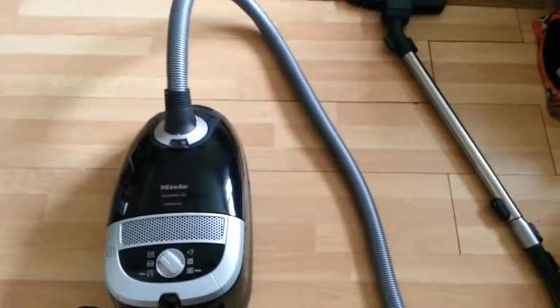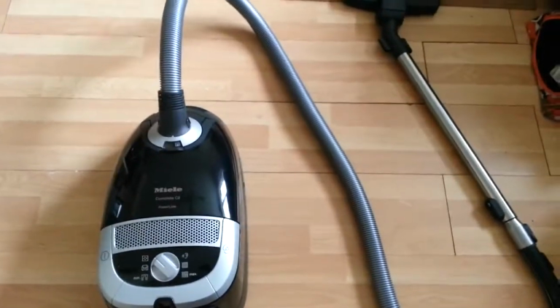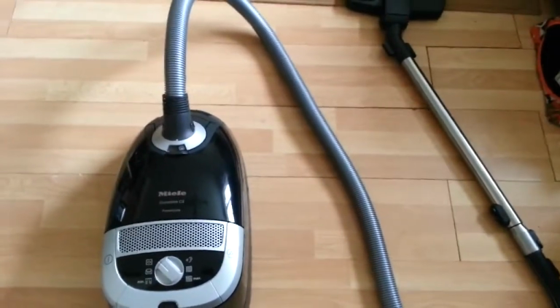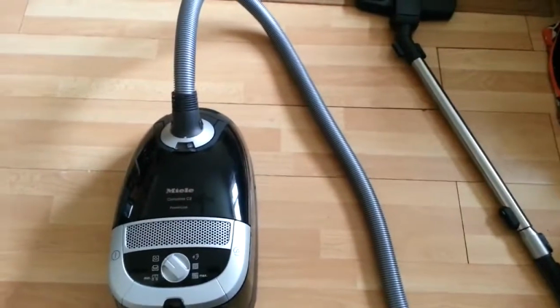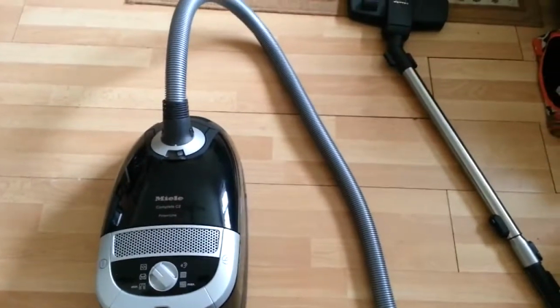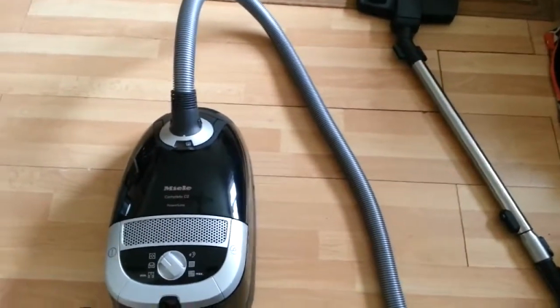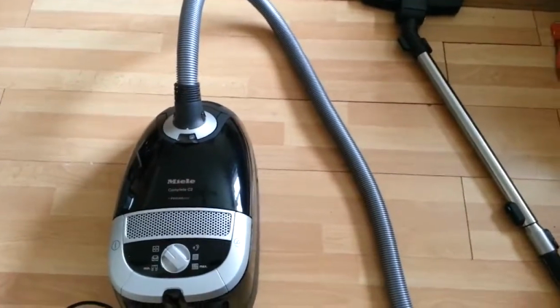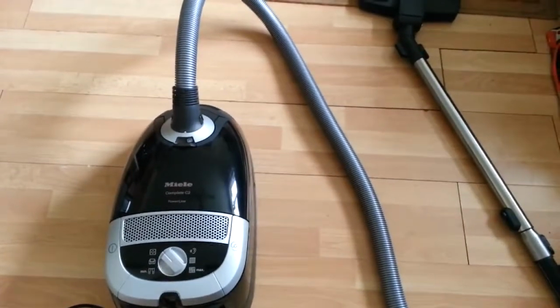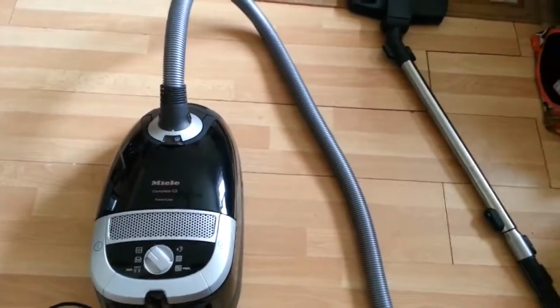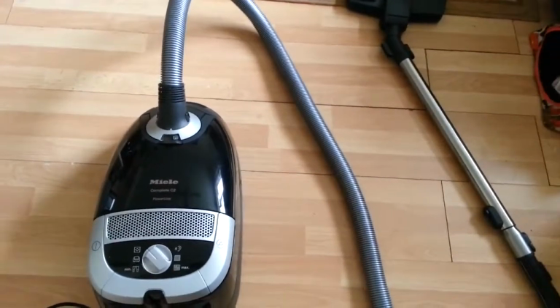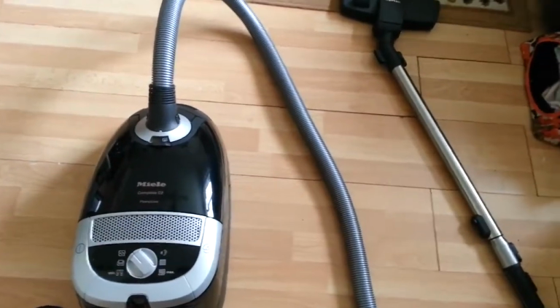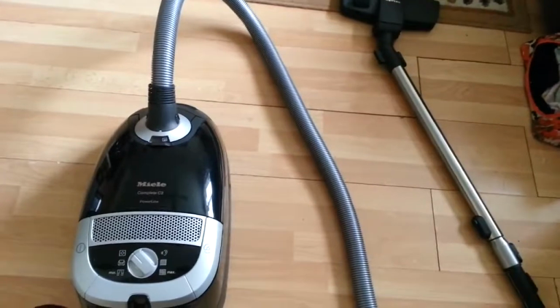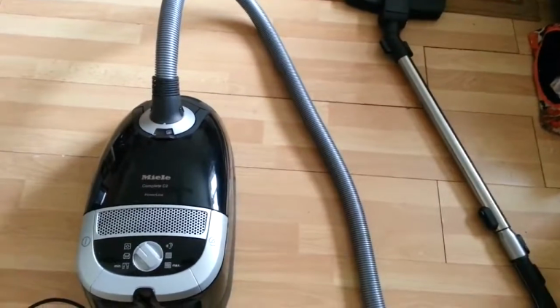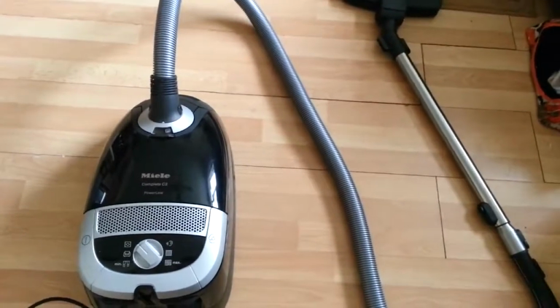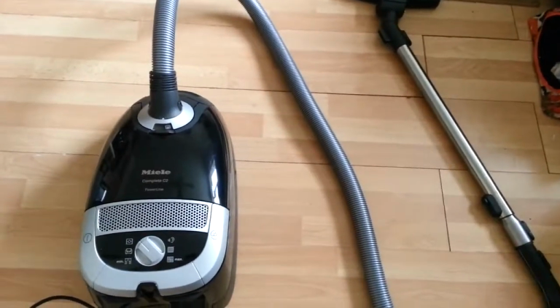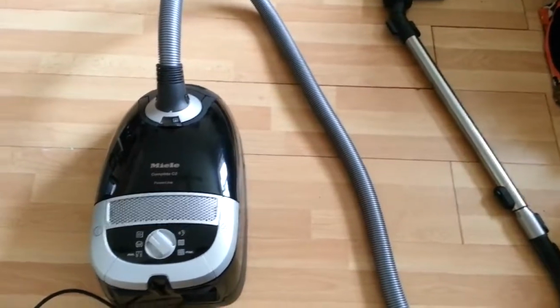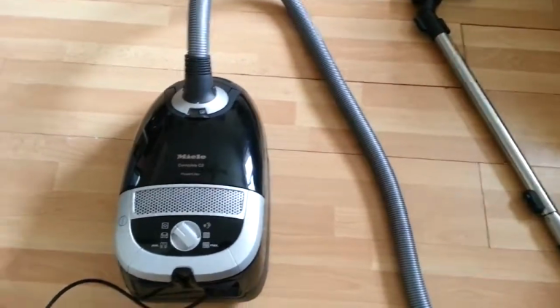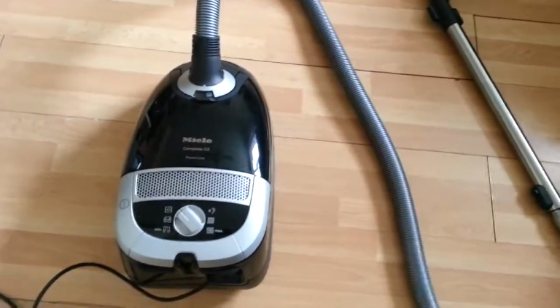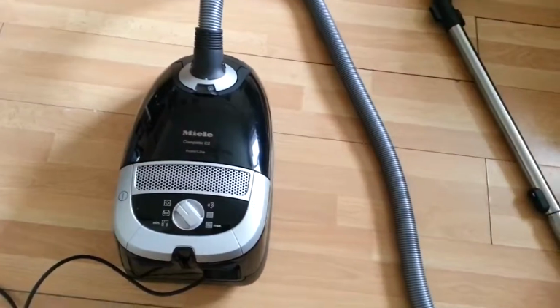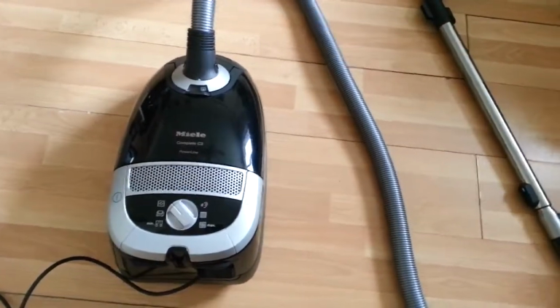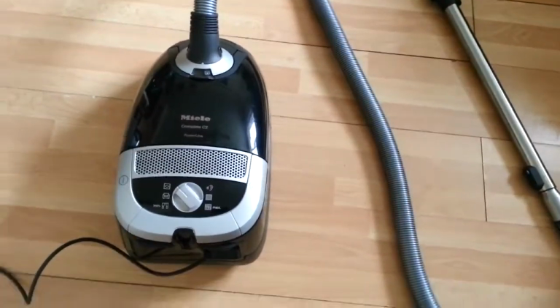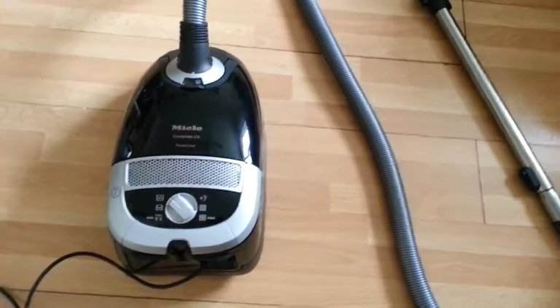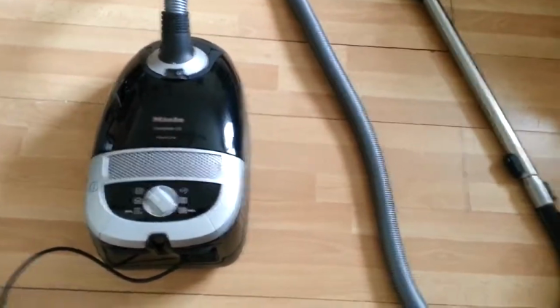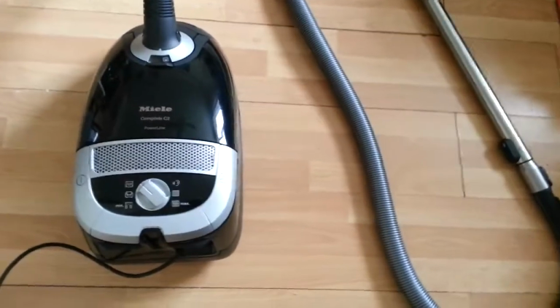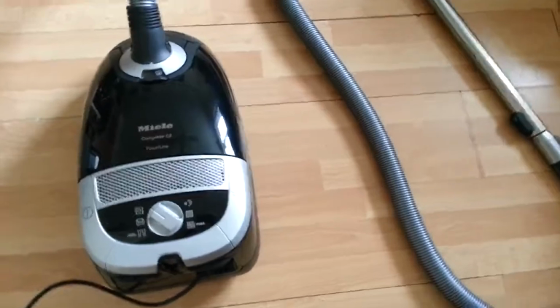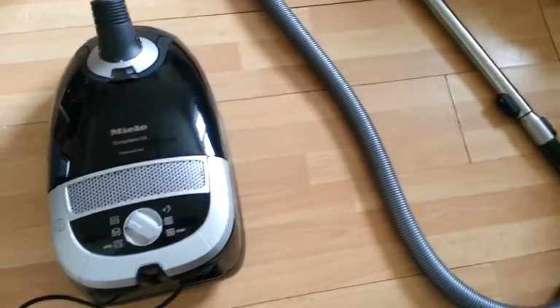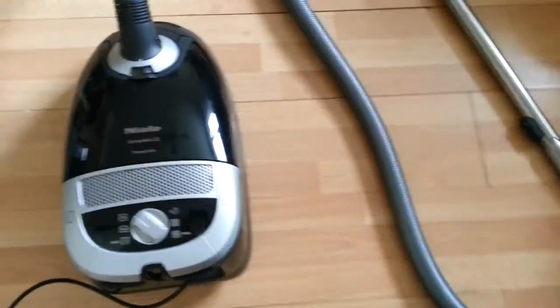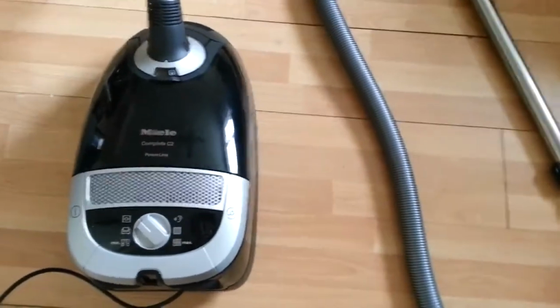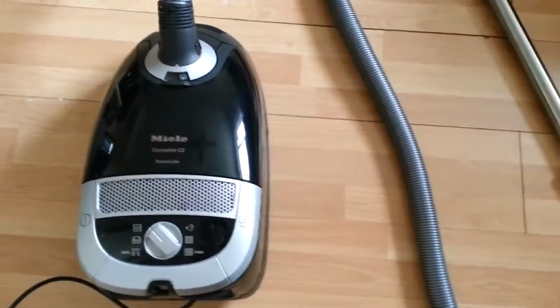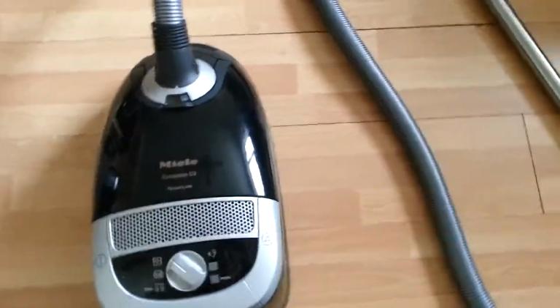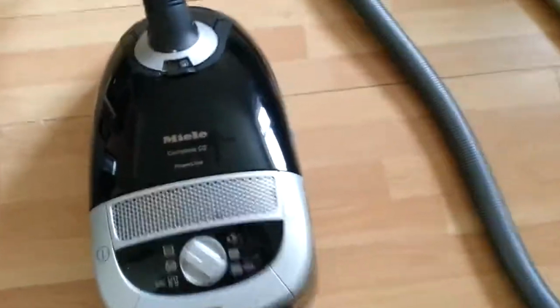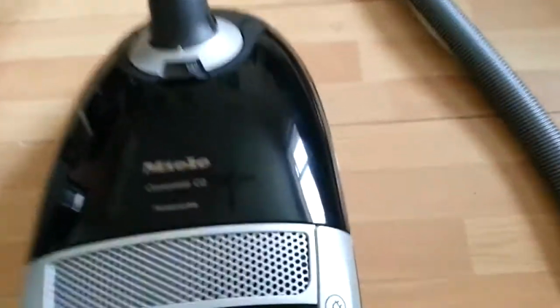Complete C2 power line vacuum cleaner — I had this from ao.com. The hoover that I have is matte black; it comes in other colors as well, but we quite like the black. It's got lots of cool features.